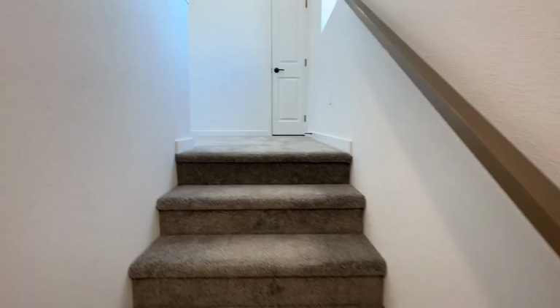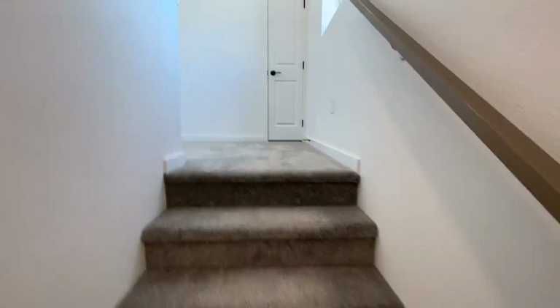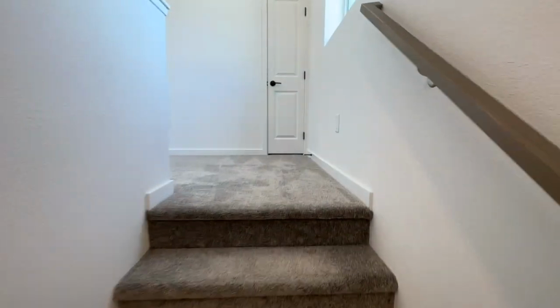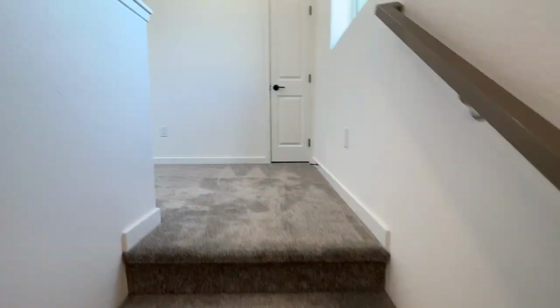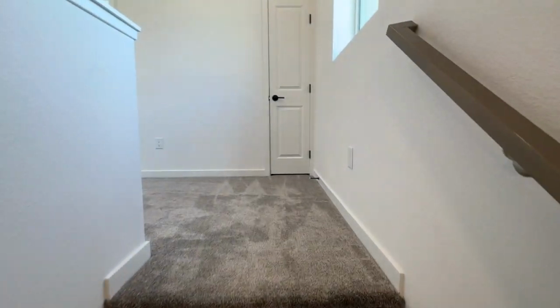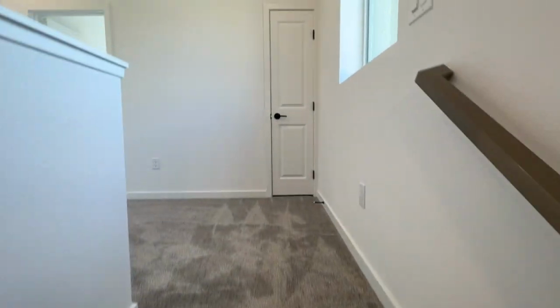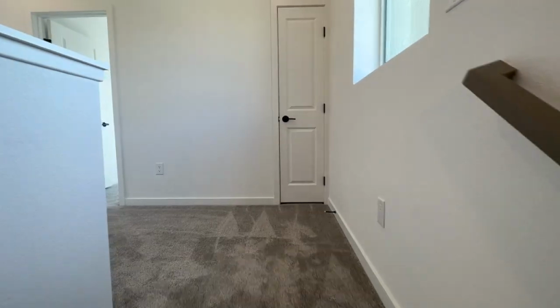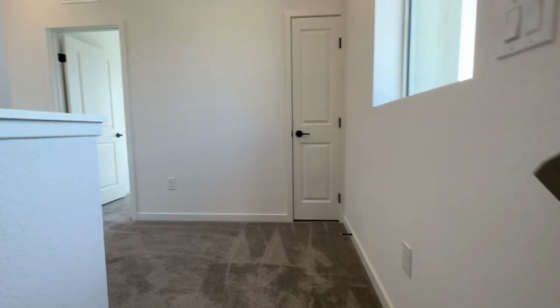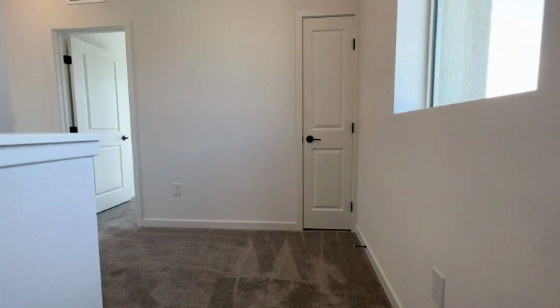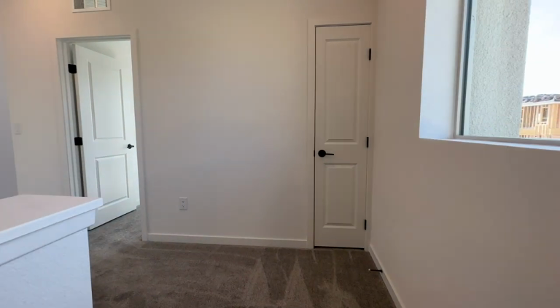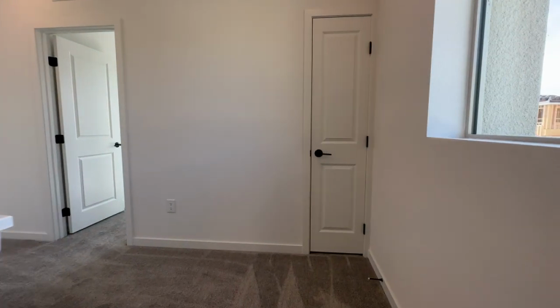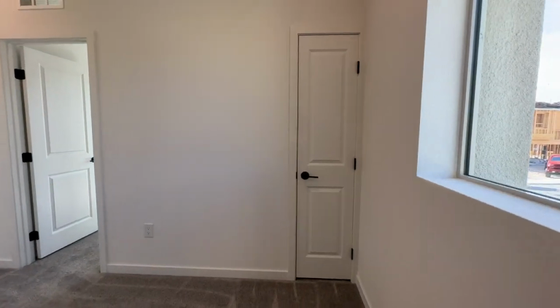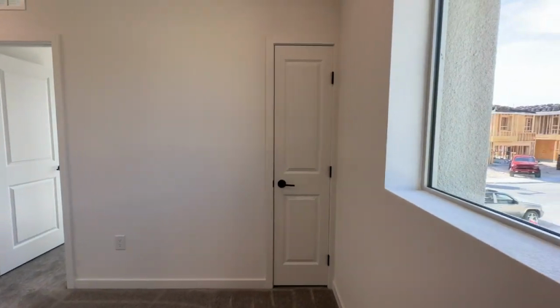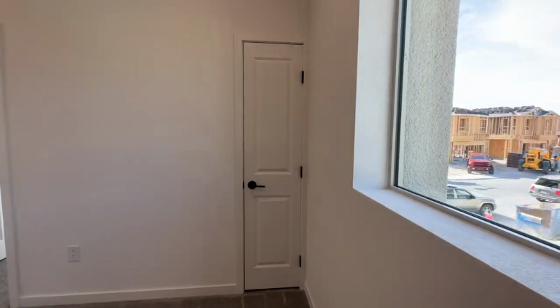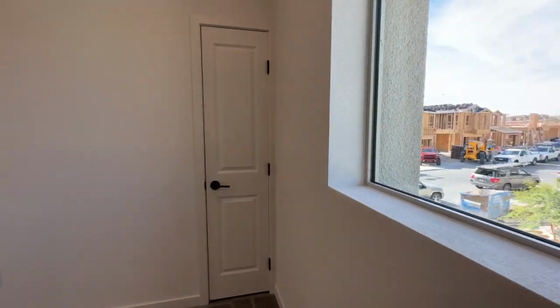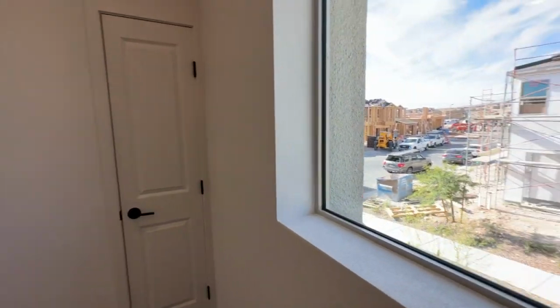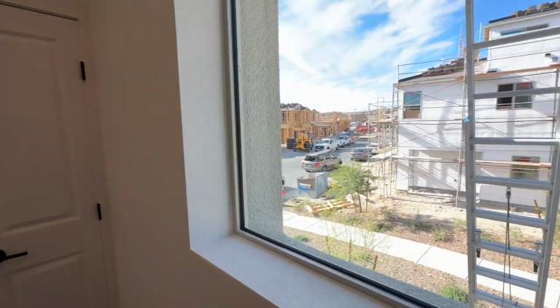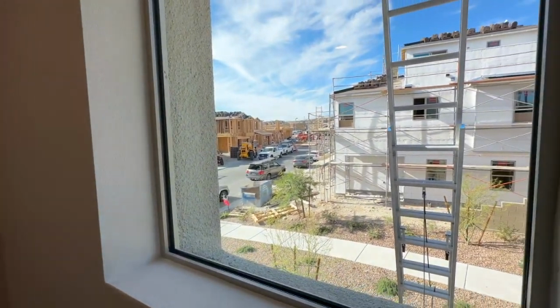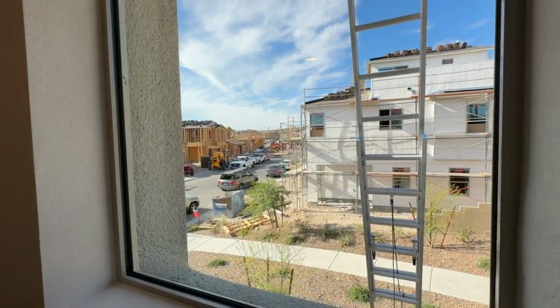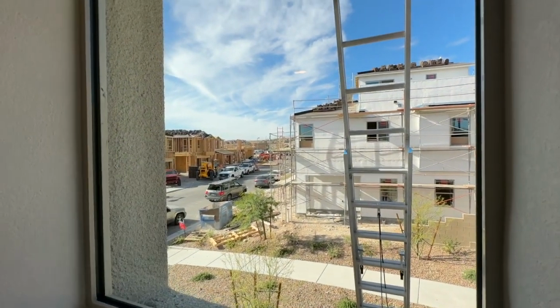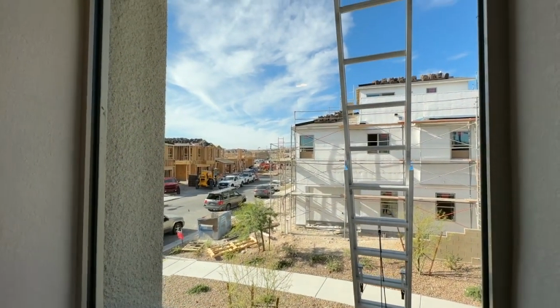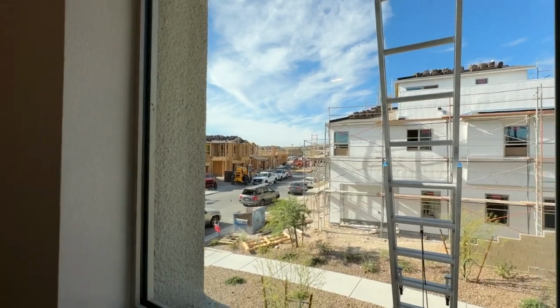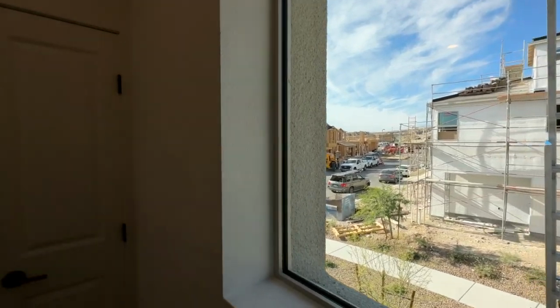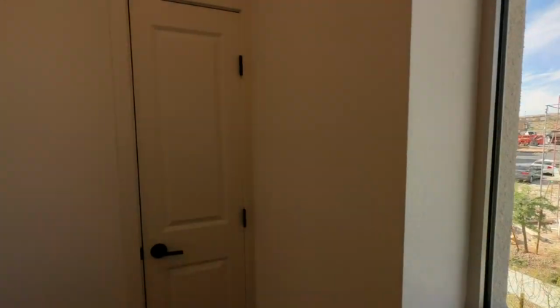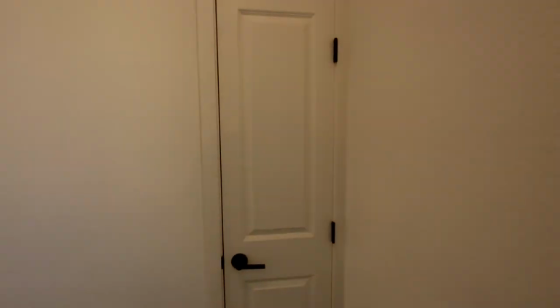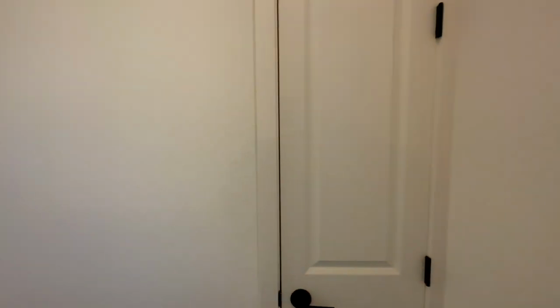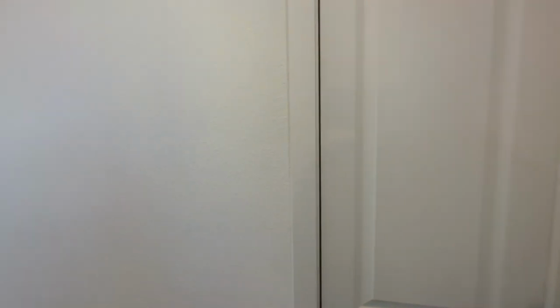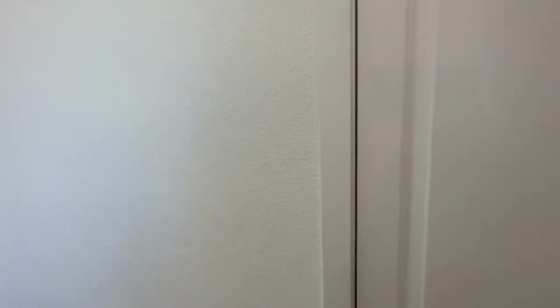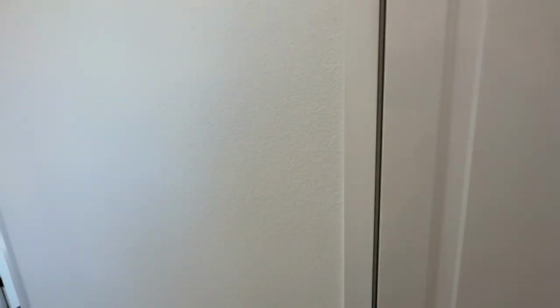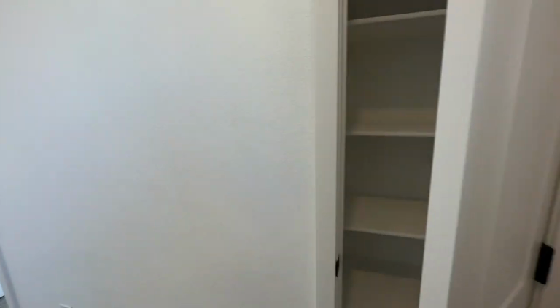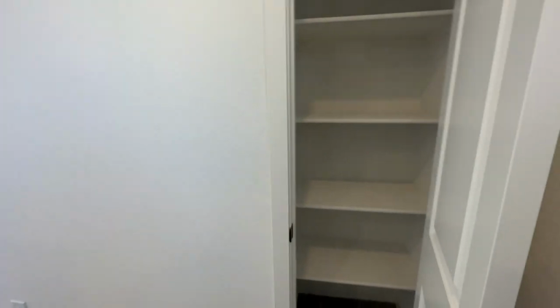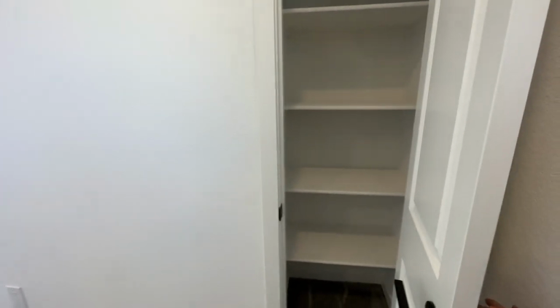I really like this railing color — it's a very nice color. I've done videos on all the model homes here in this community, but I thought it would be nice to show you what it looks like to buy a home that has just been completed.